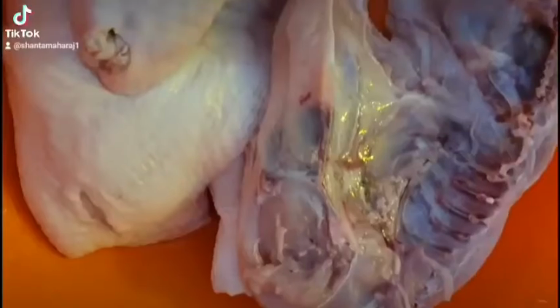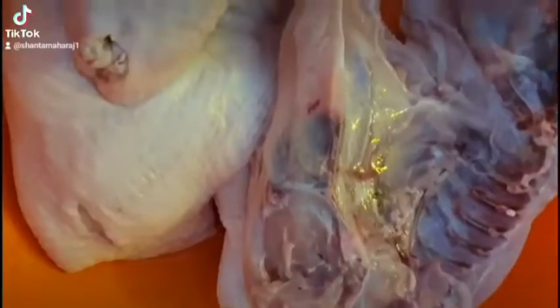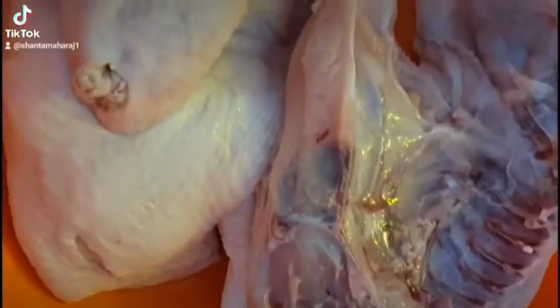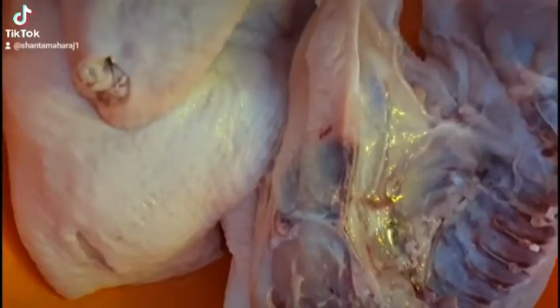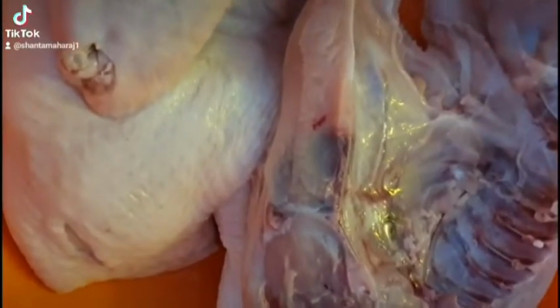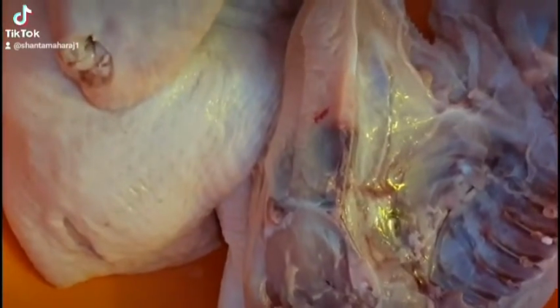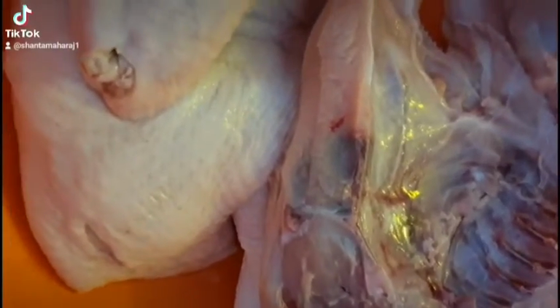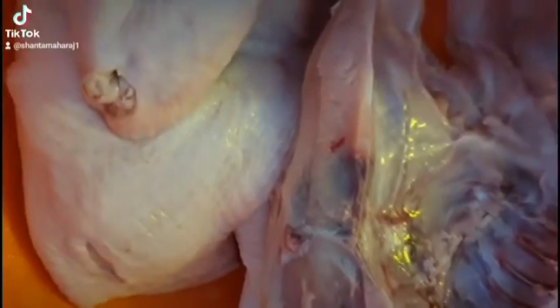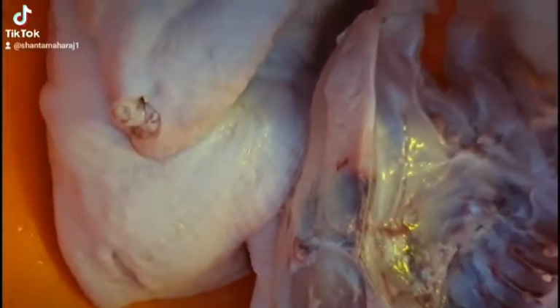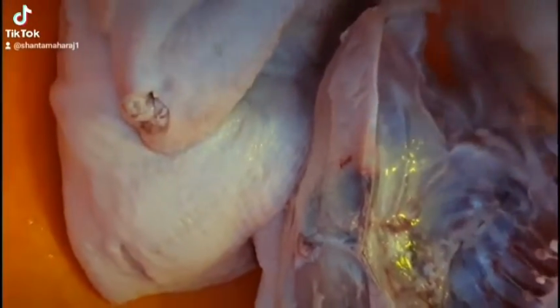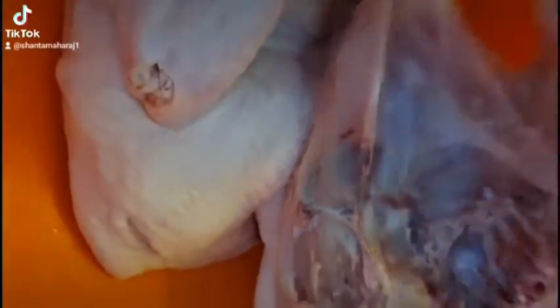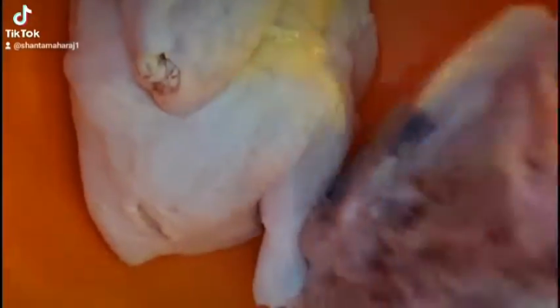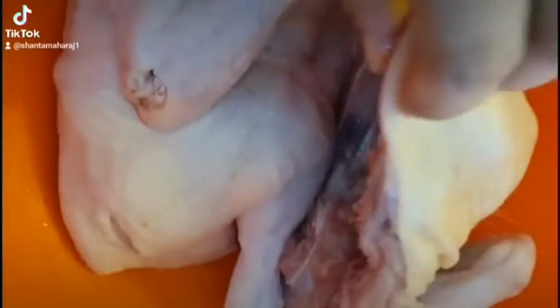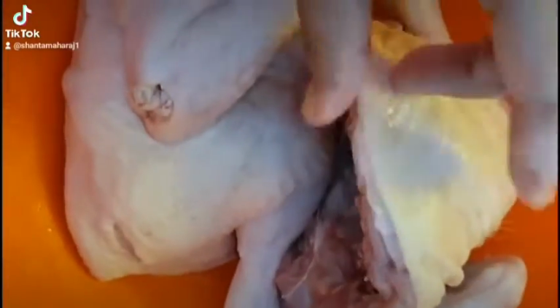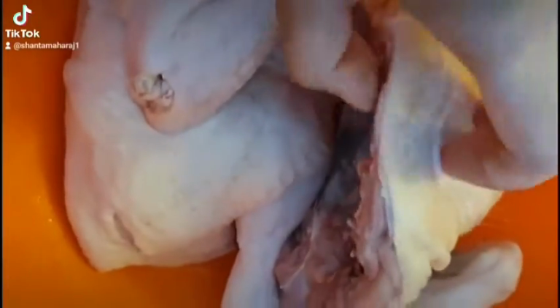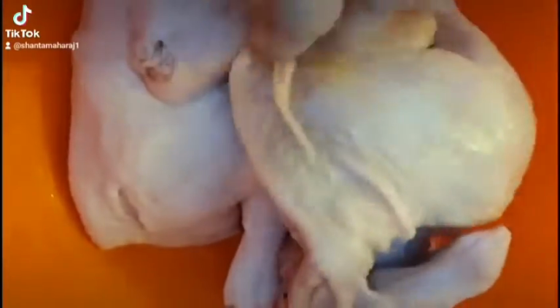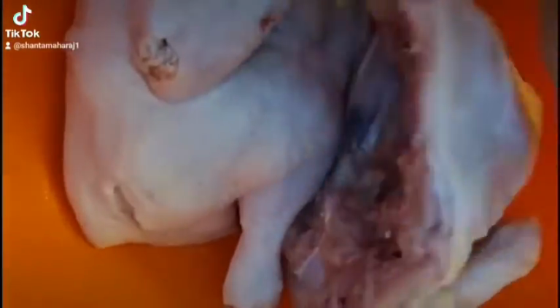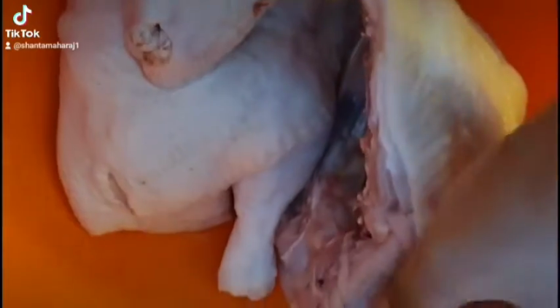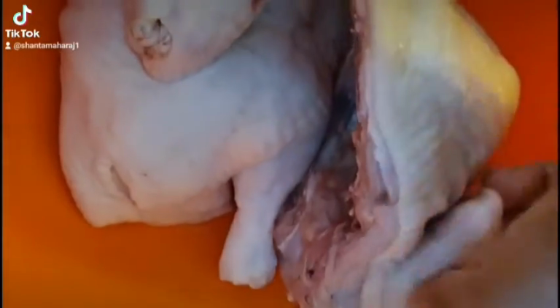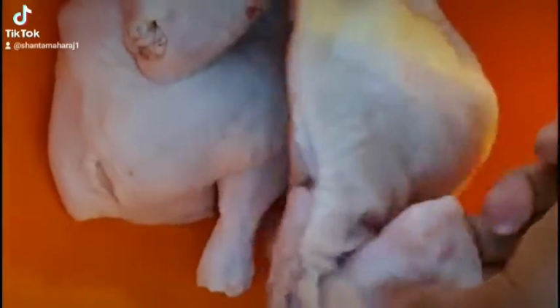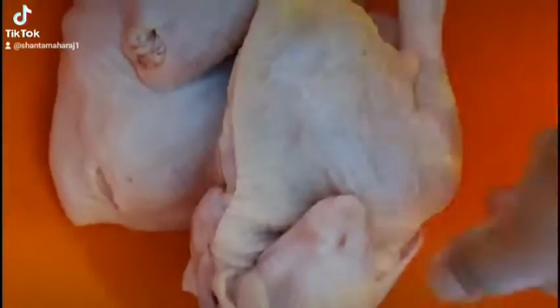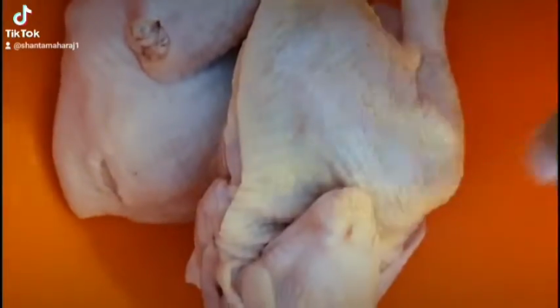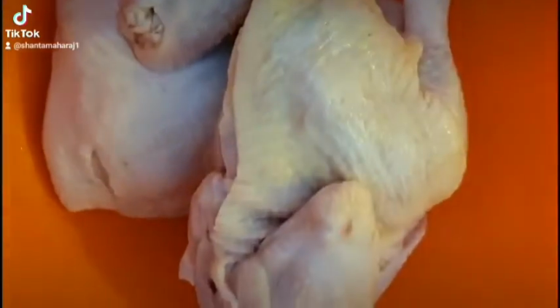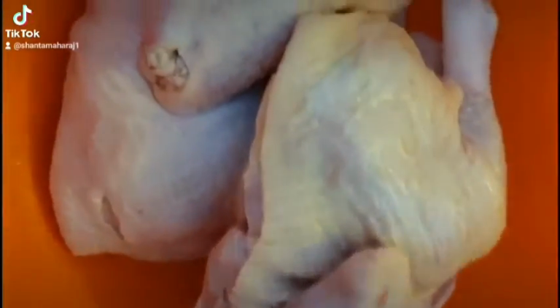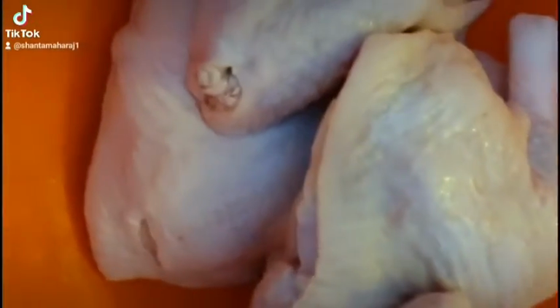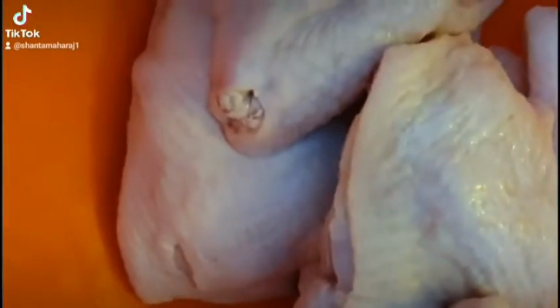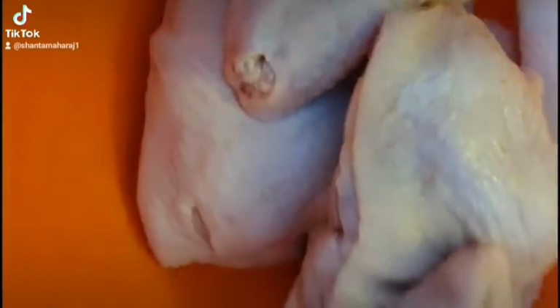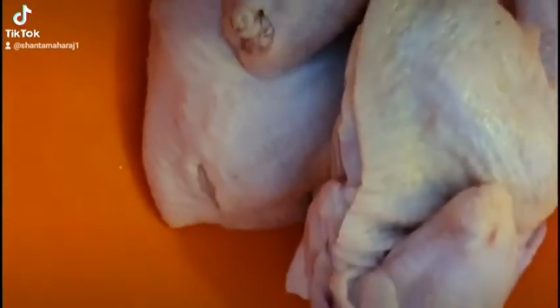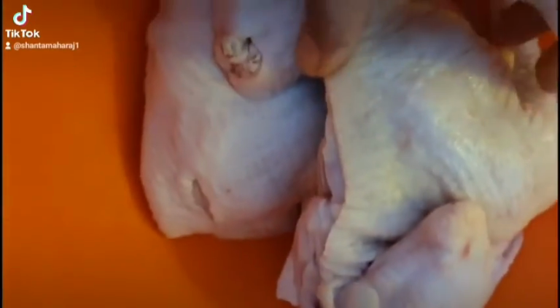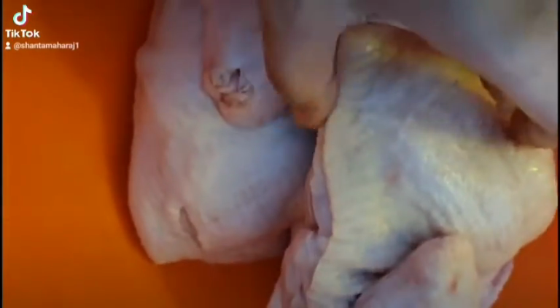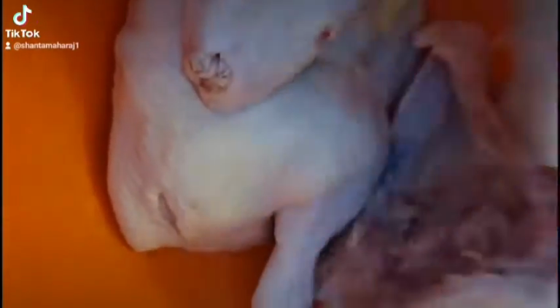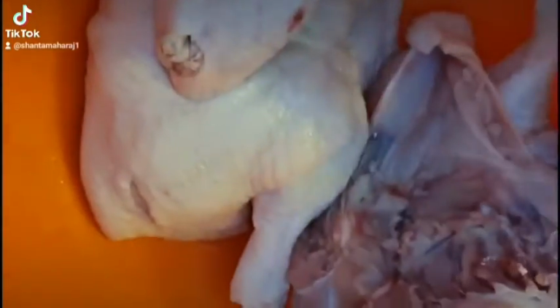Hi everyone, so this is my Chinese style chicken recipe. Here I have one whole chicken that I cut in half, and this will make it easy for frying.